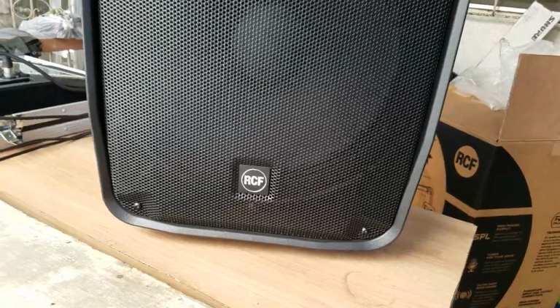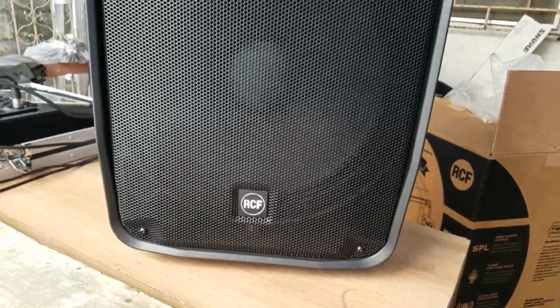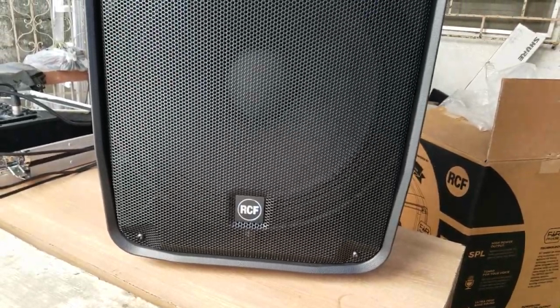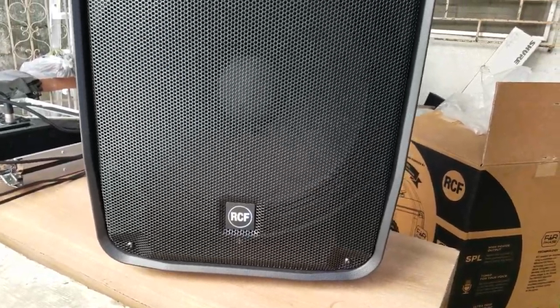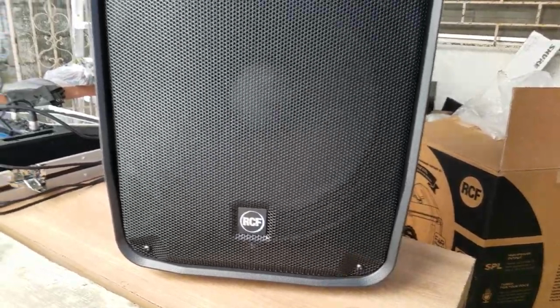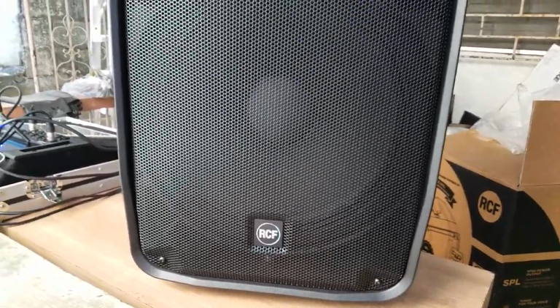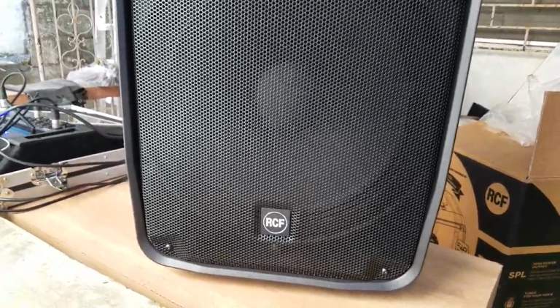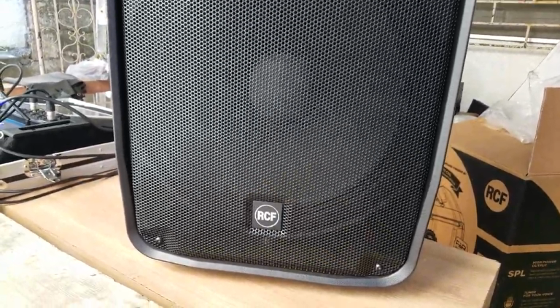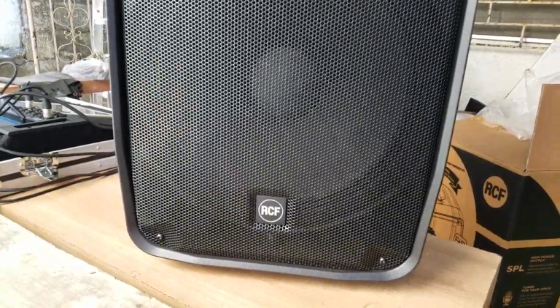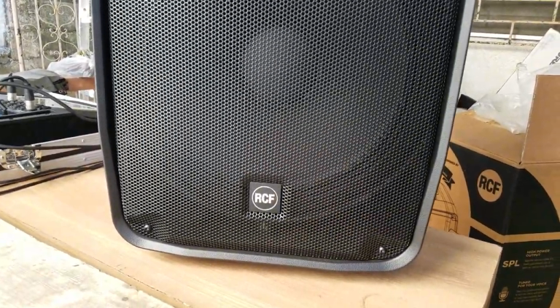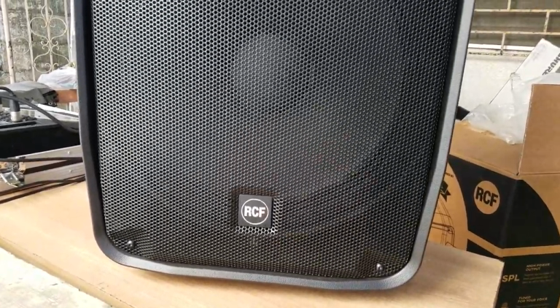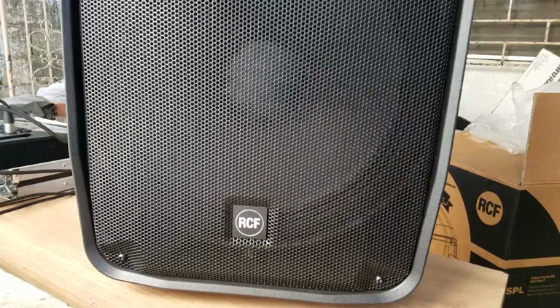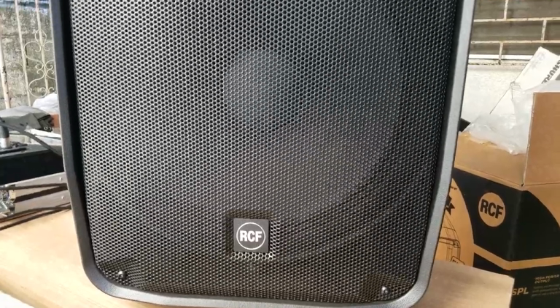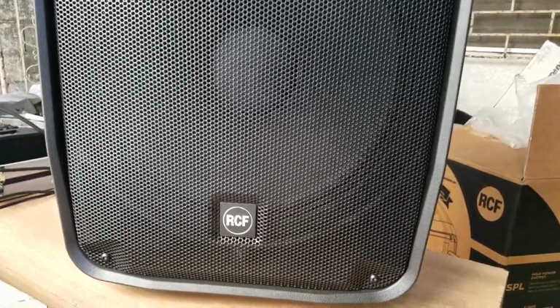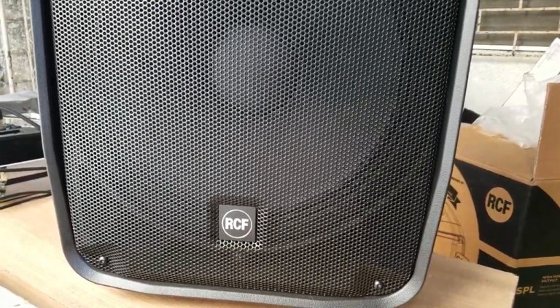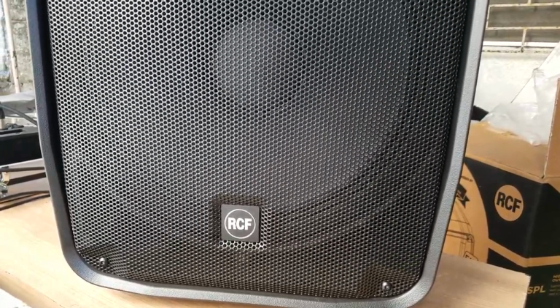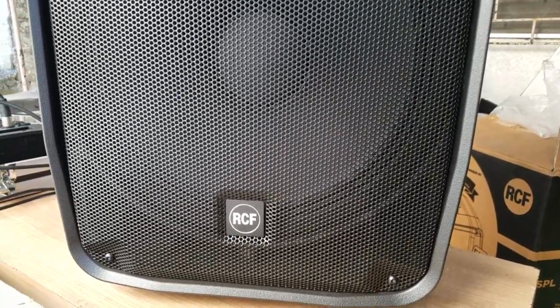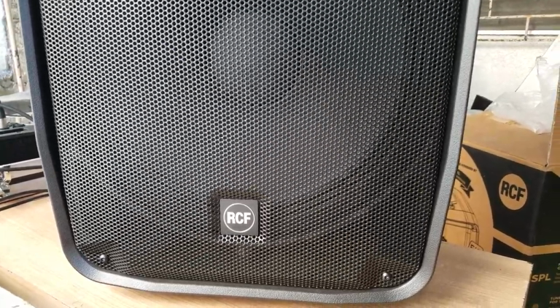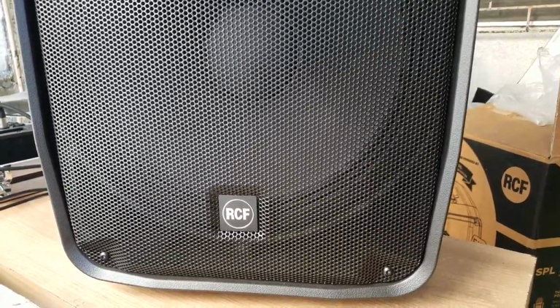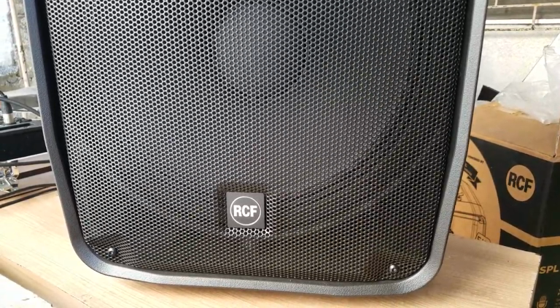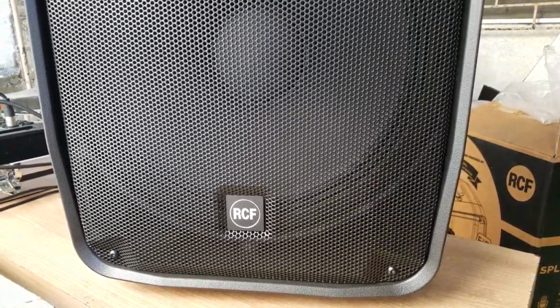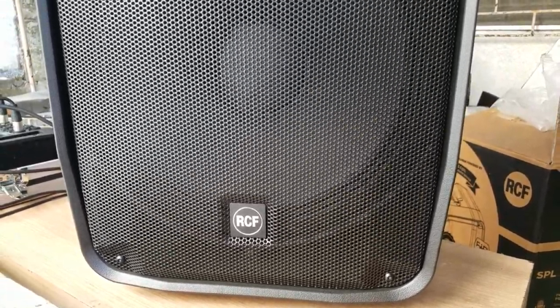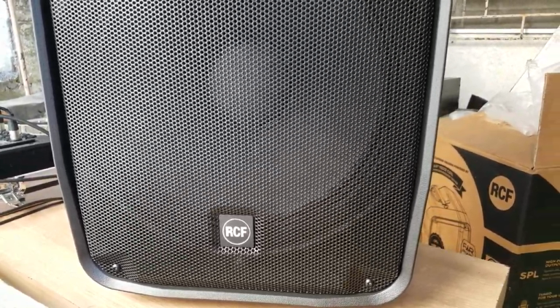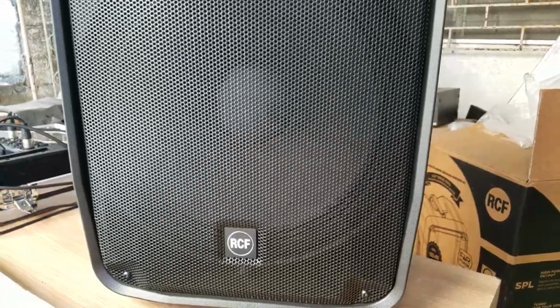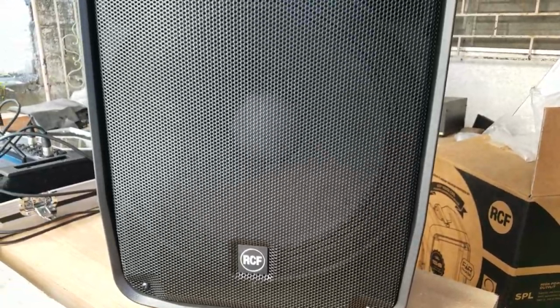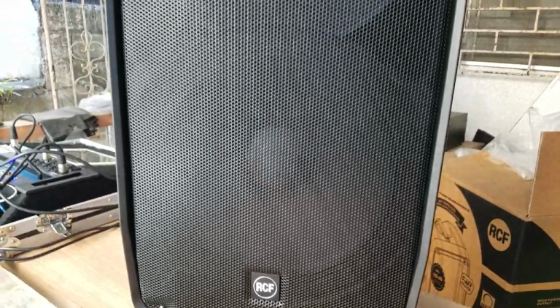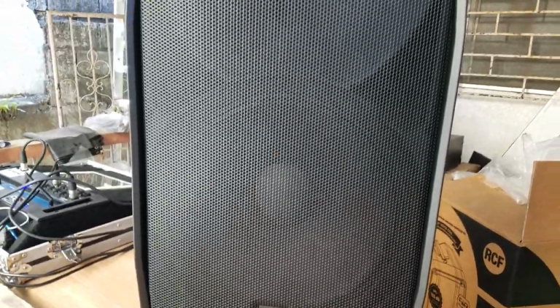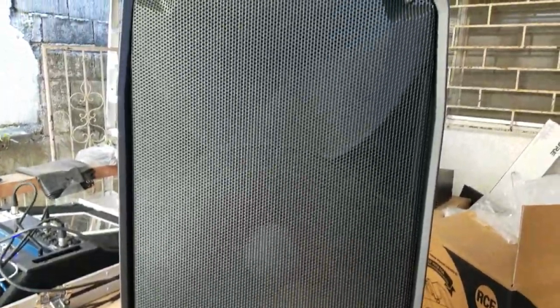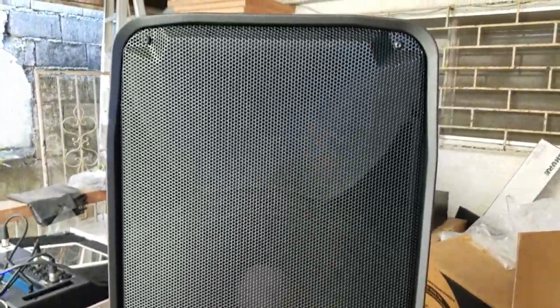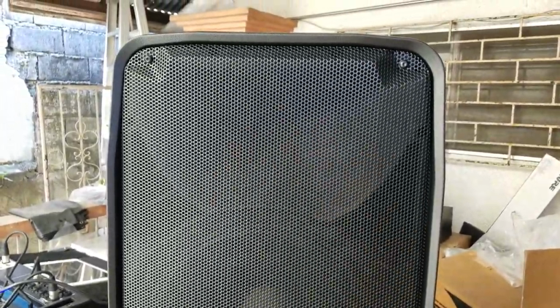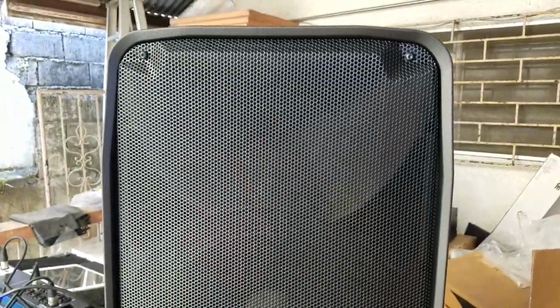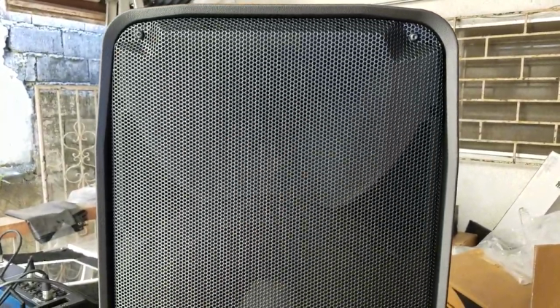You're looking at another Allison gear in here. You're looking at the RCF-HDM45A, and again, A stands for active.